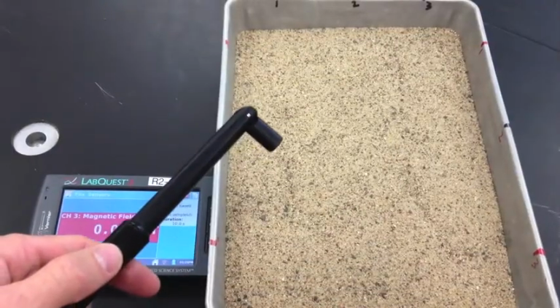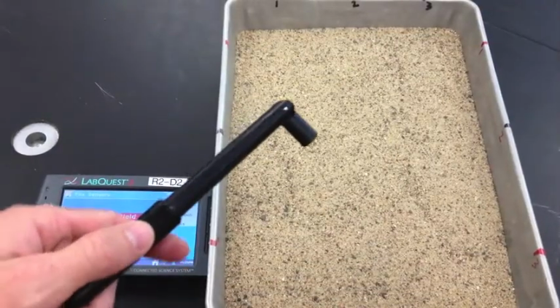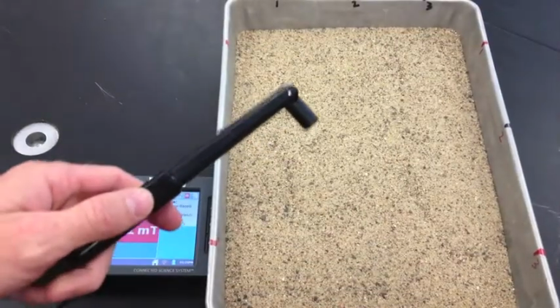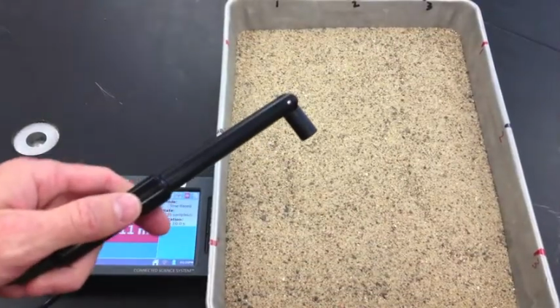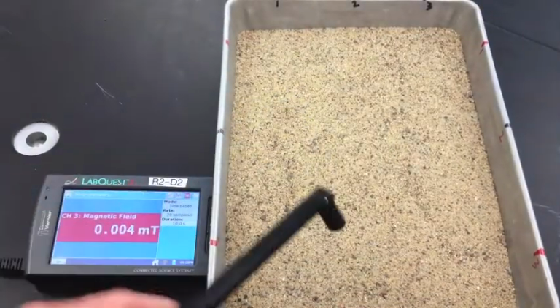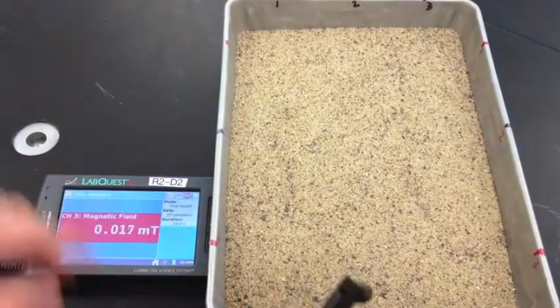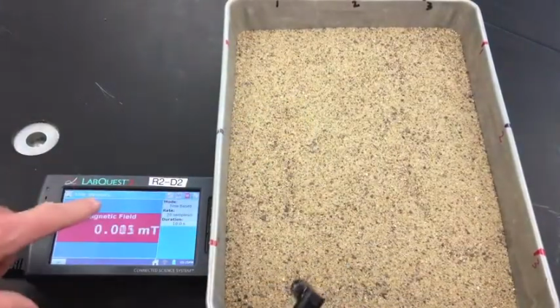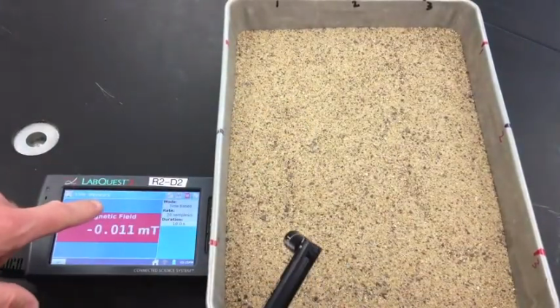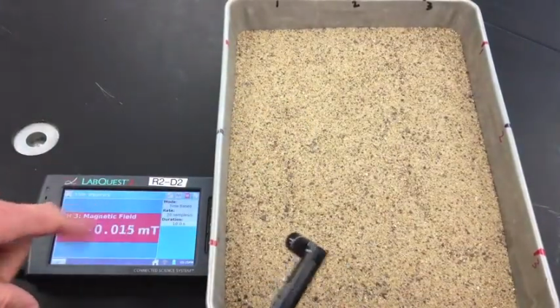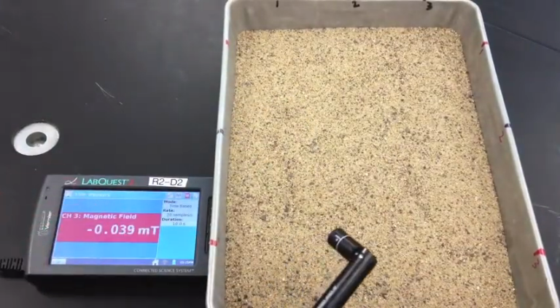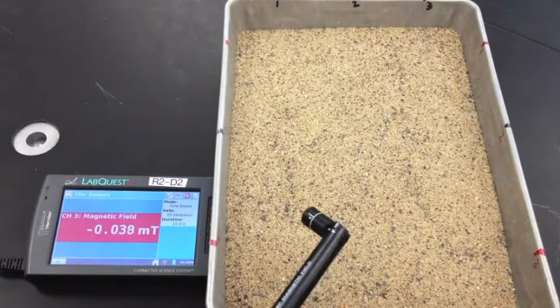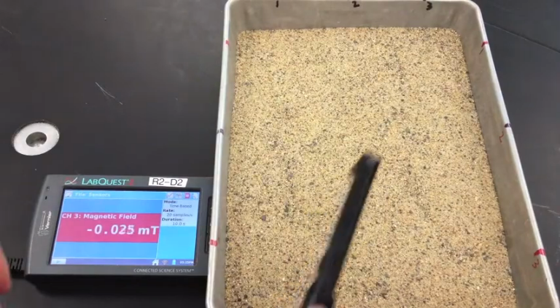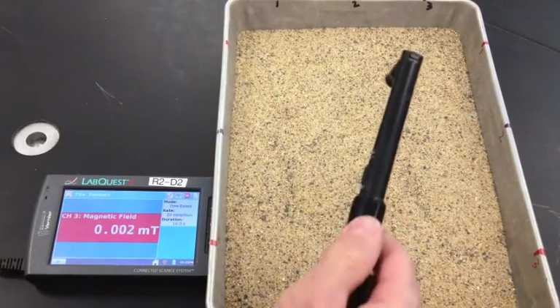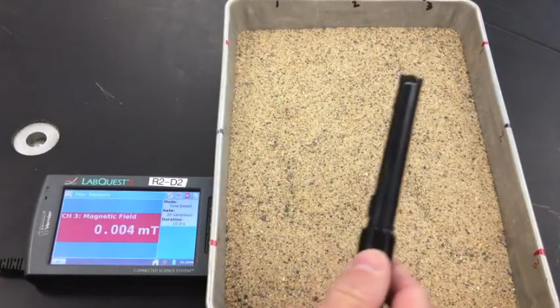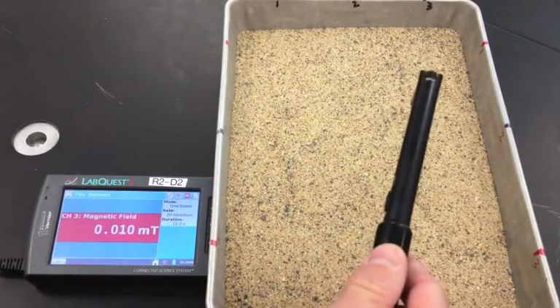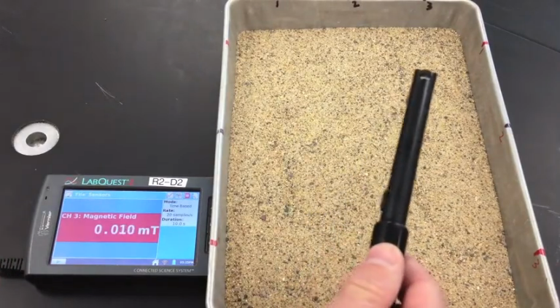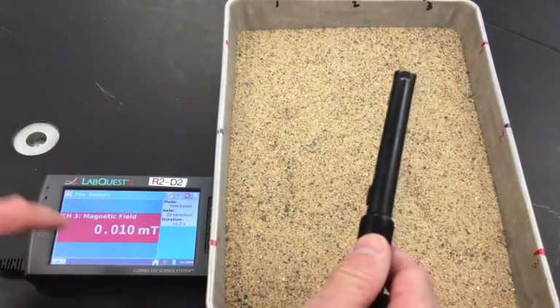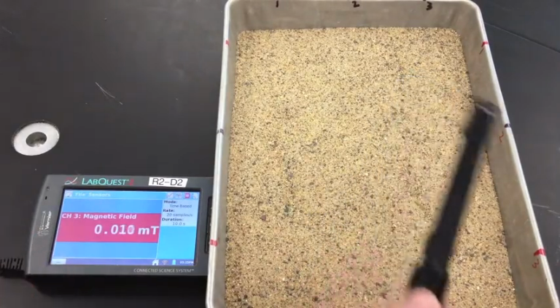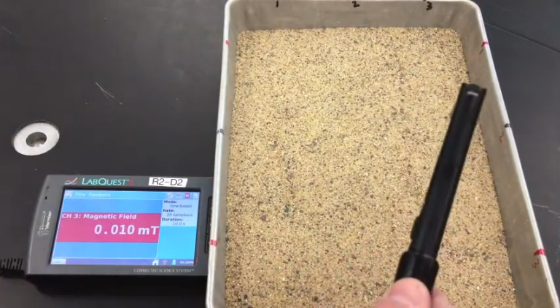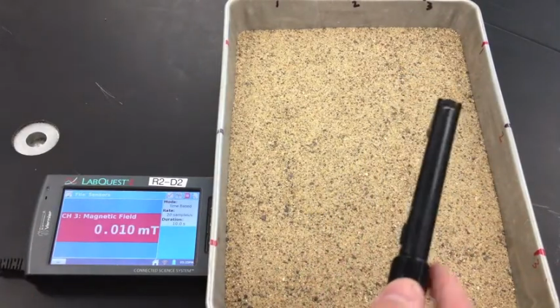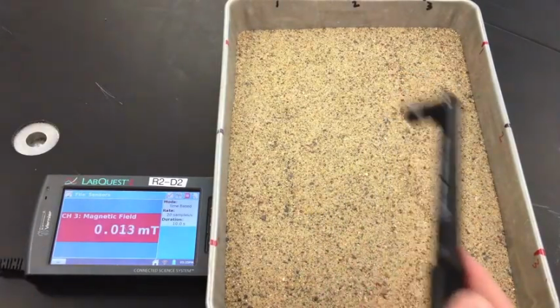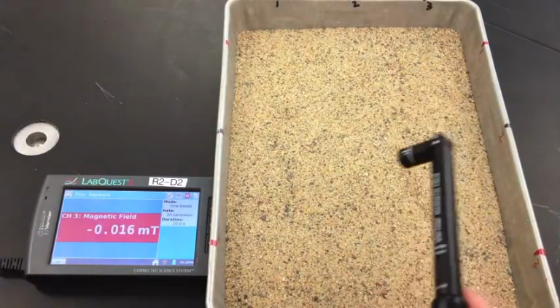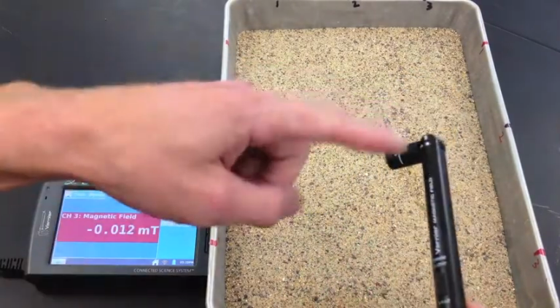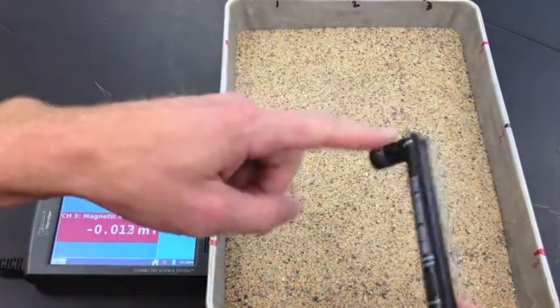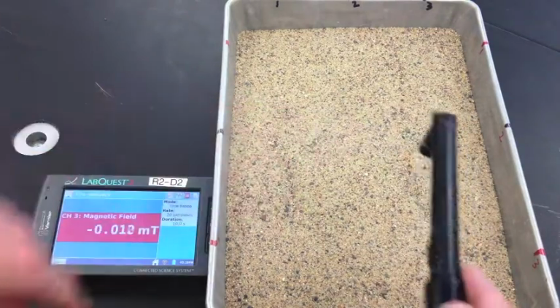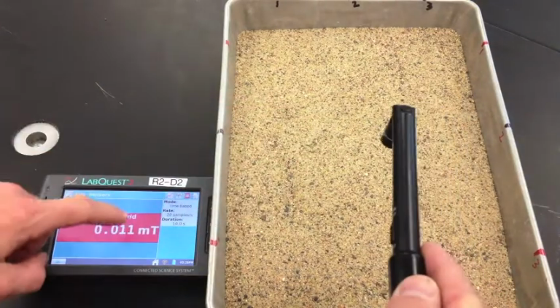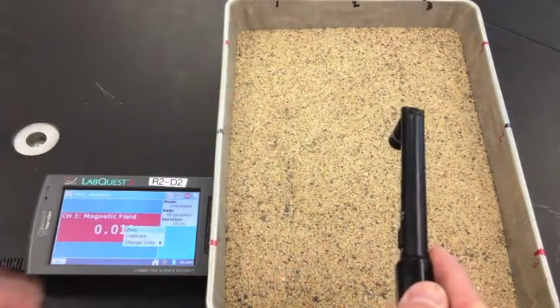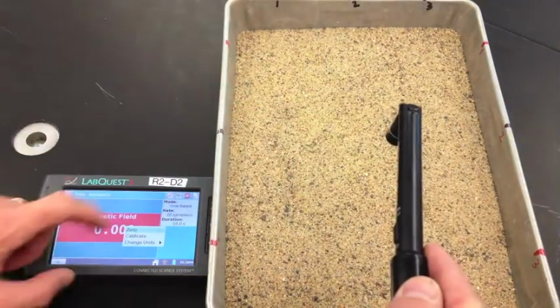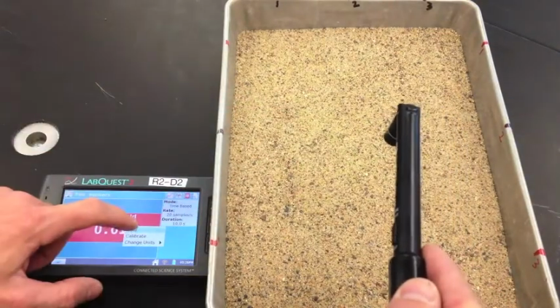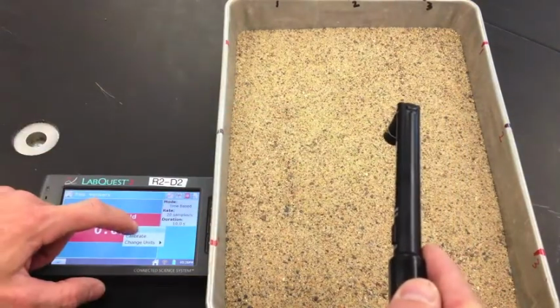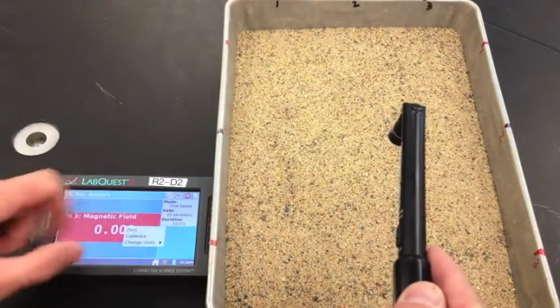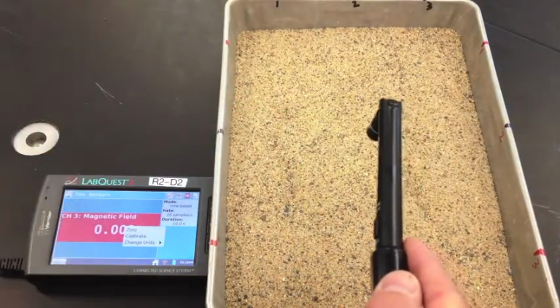Once you're back at your table, make sure you've got a magnetic field sensor. You can zero it out by pointing it down, tapping the screen, and hitting zero.